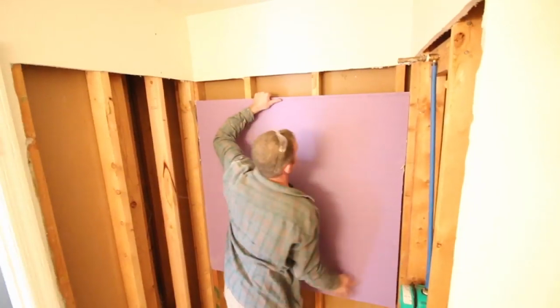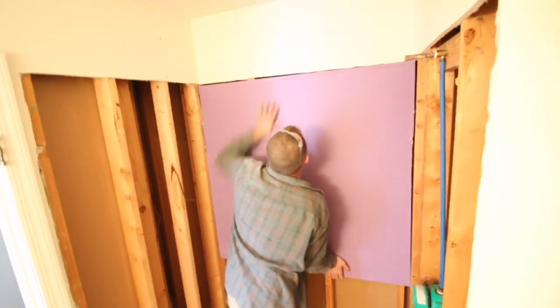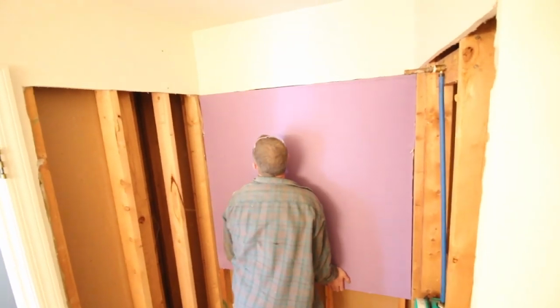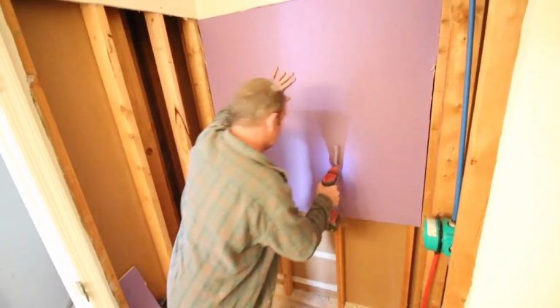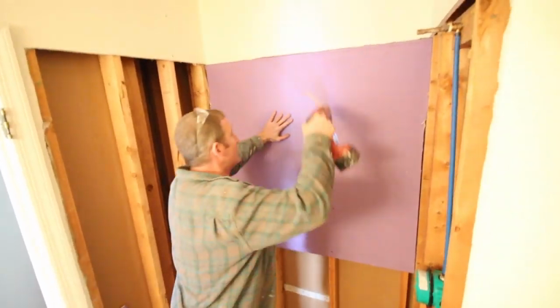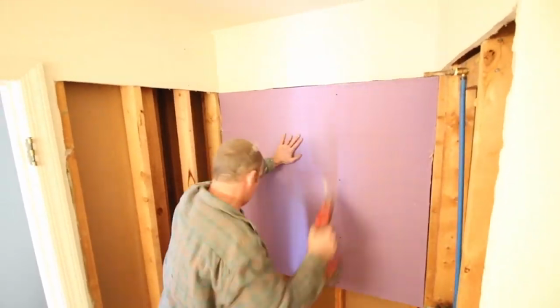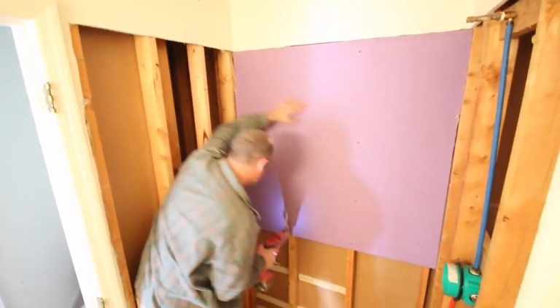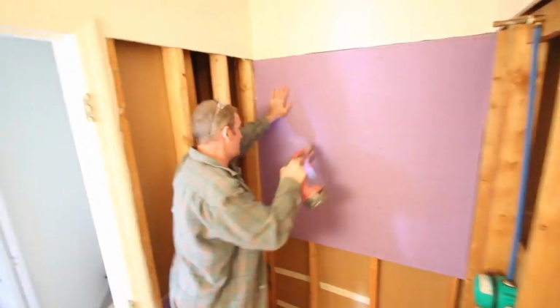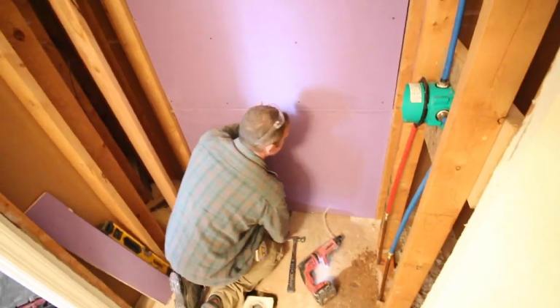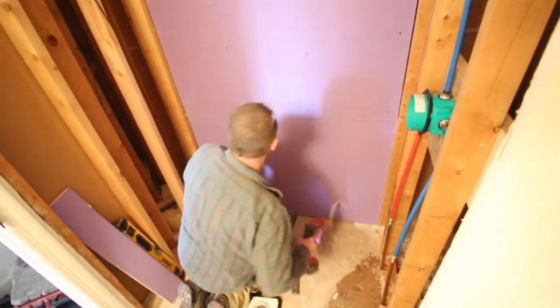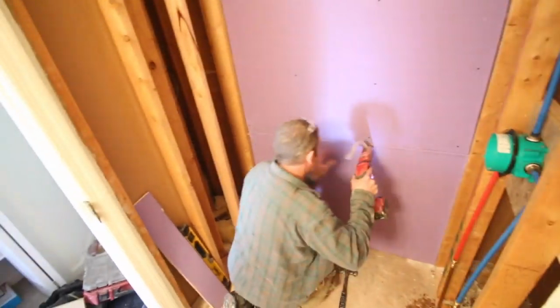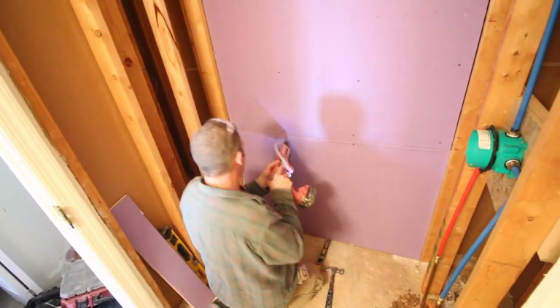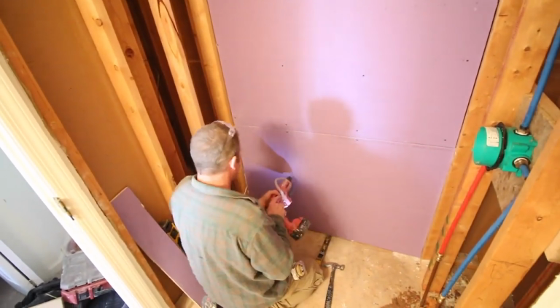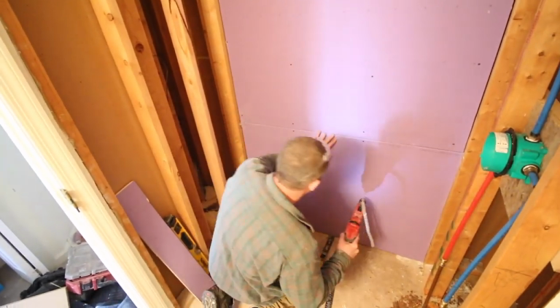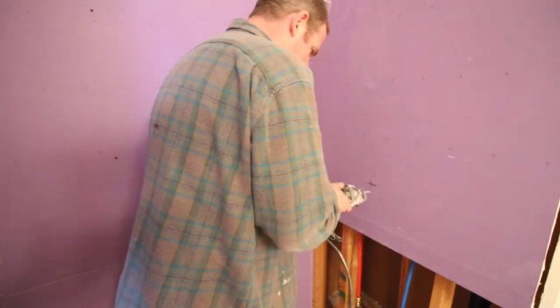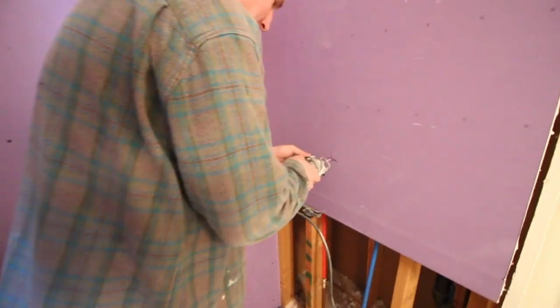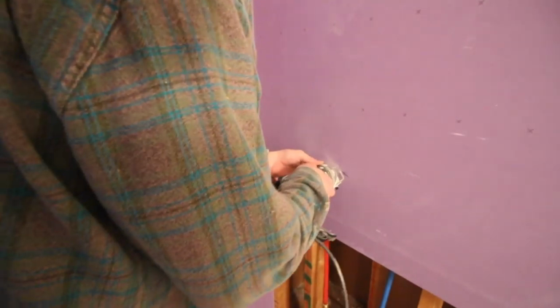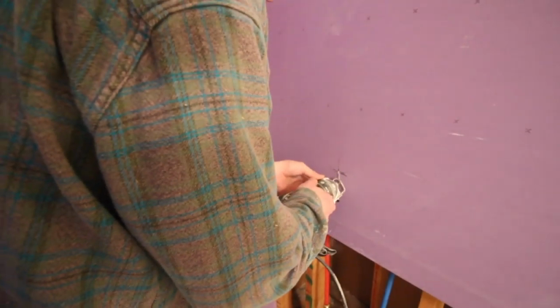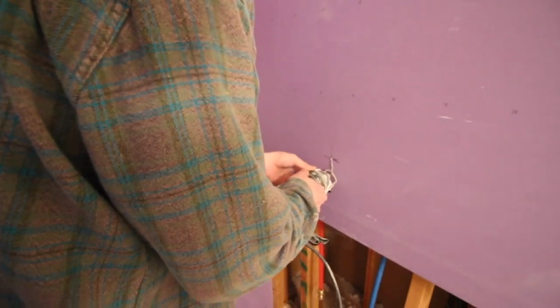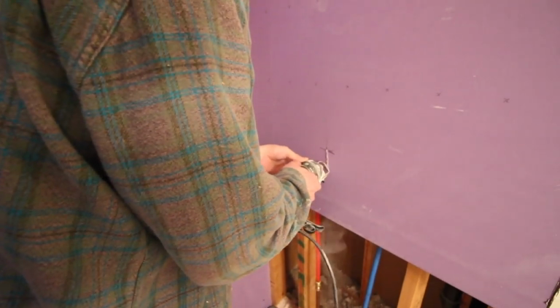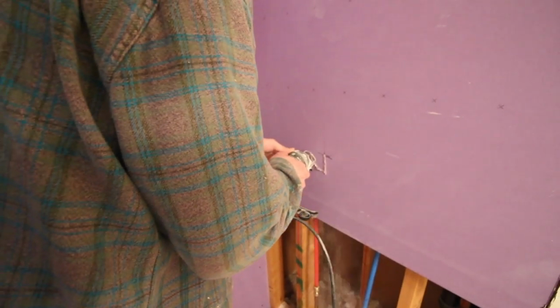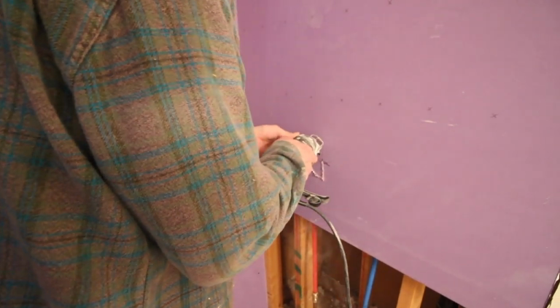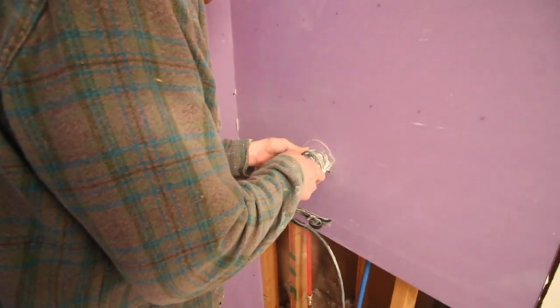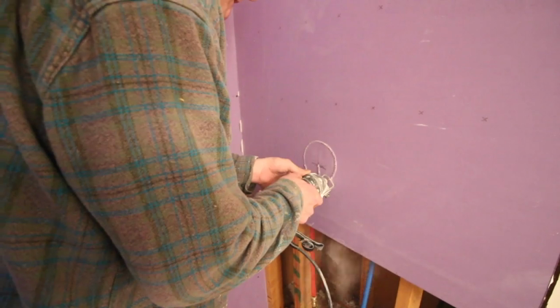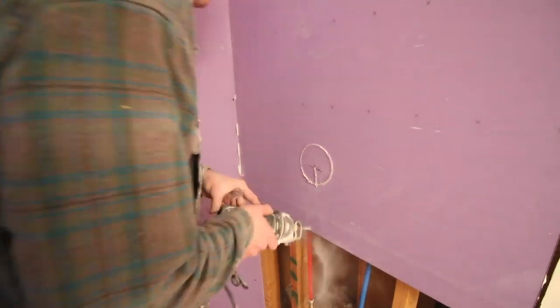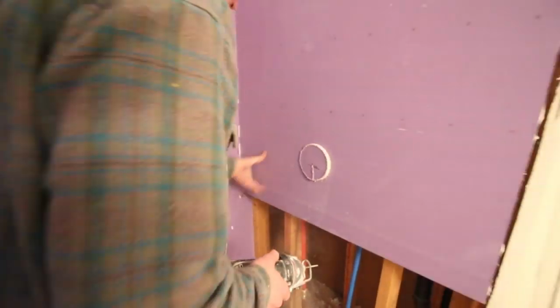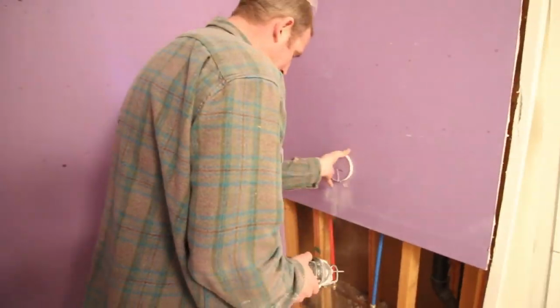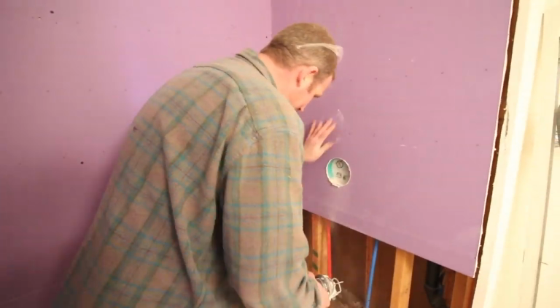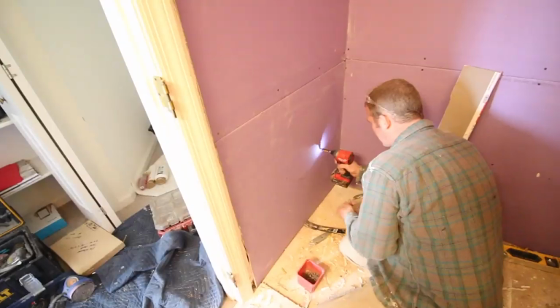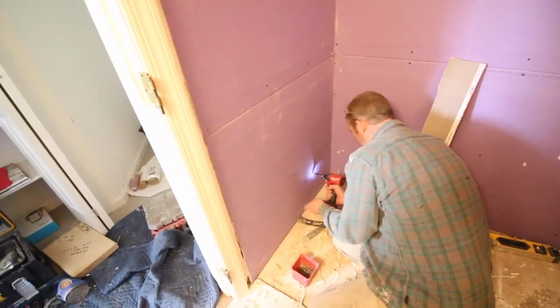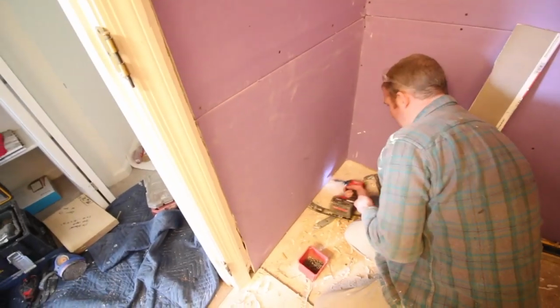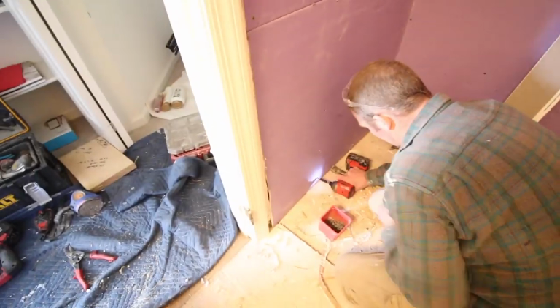Purple board was added to the studs using coarse-threaded screws because we have wood studs. We're using drywall because we're going to put KERDI membrane over it. We used a rotozip to cut out a perfect circle for our iBox, then finished off the drywall.